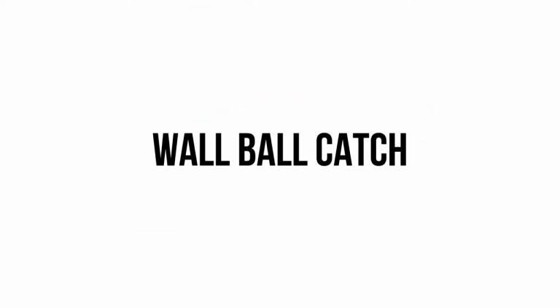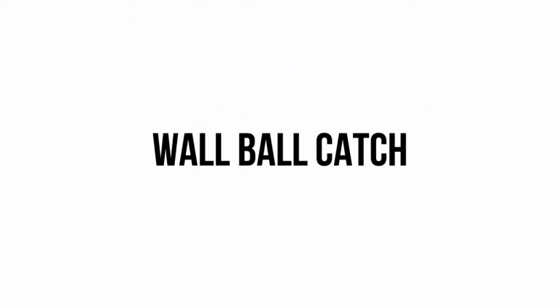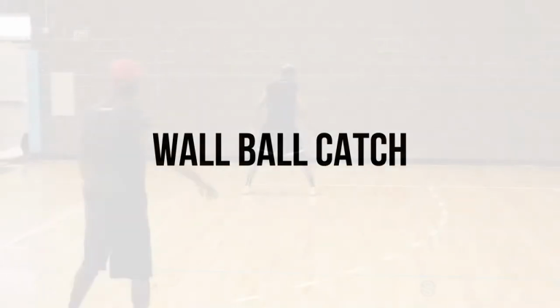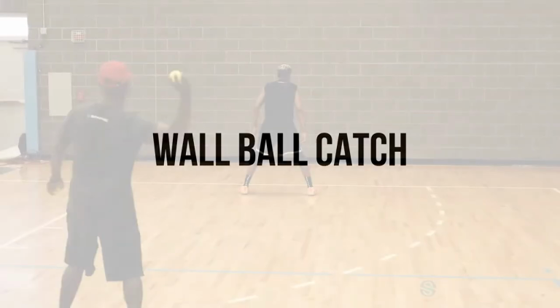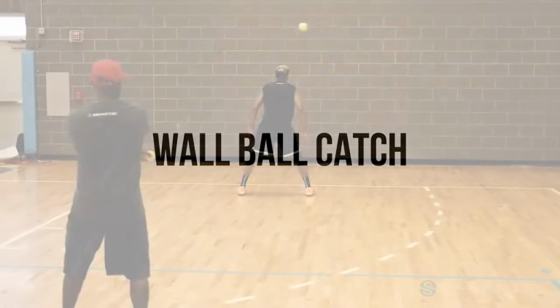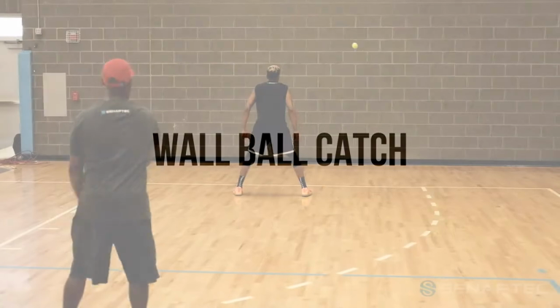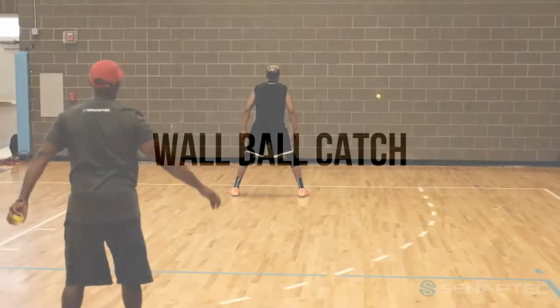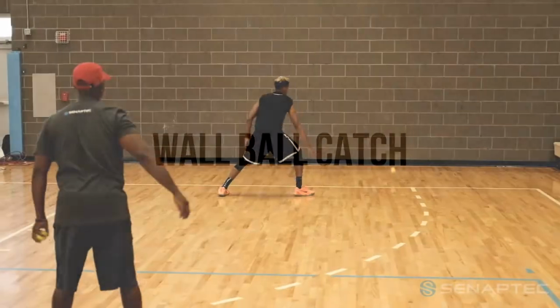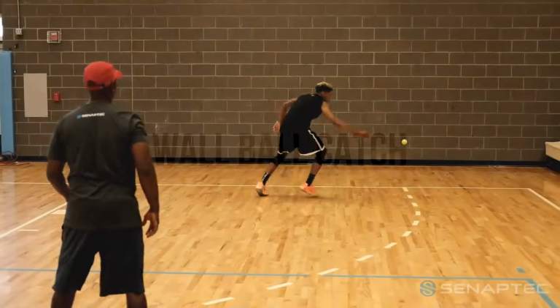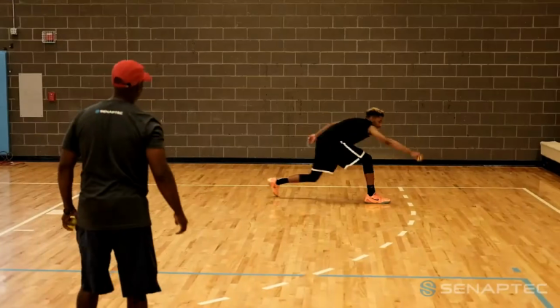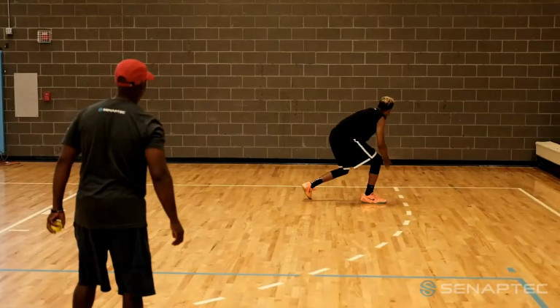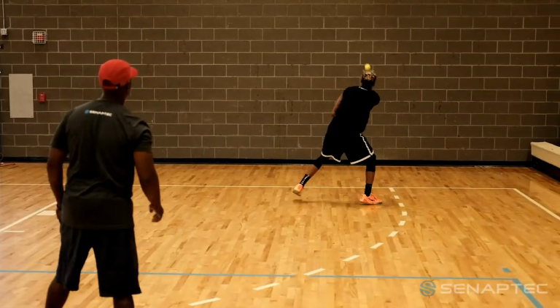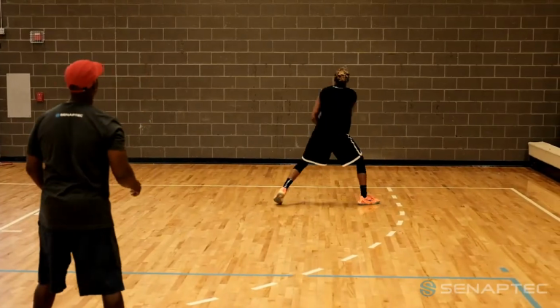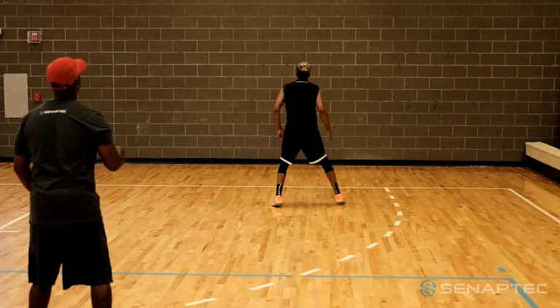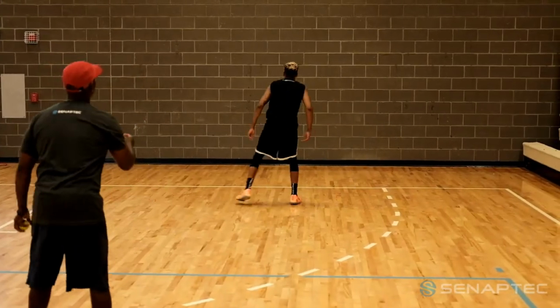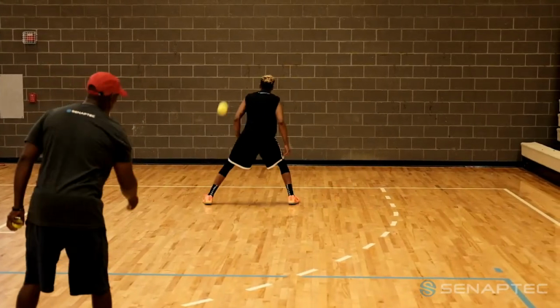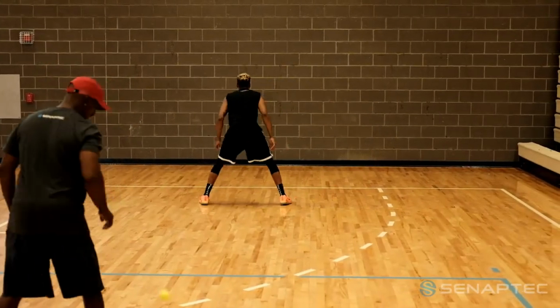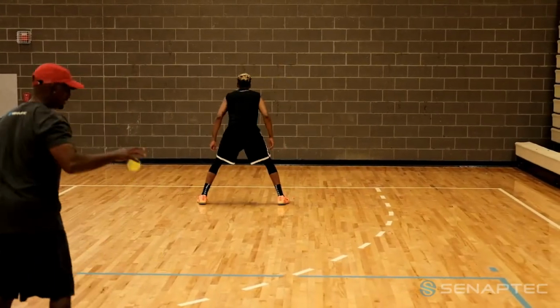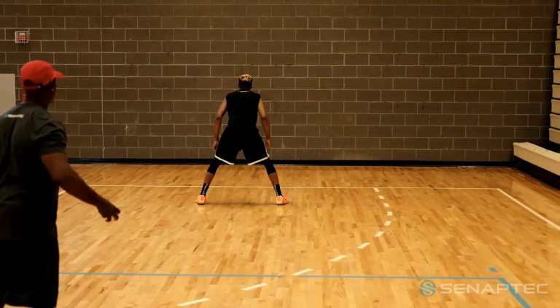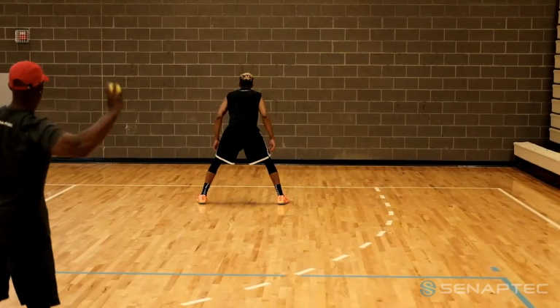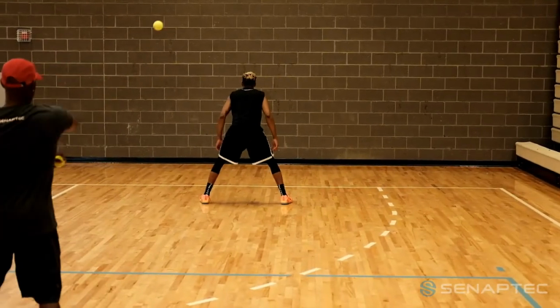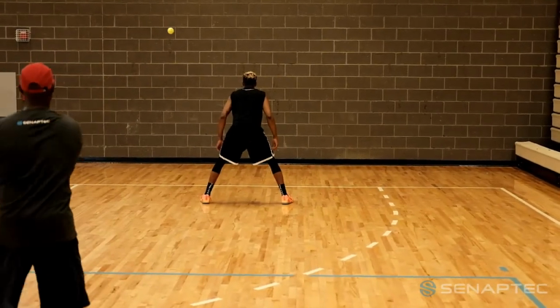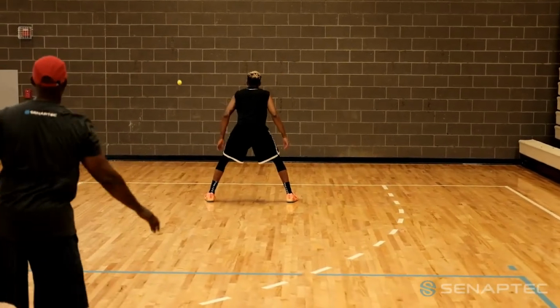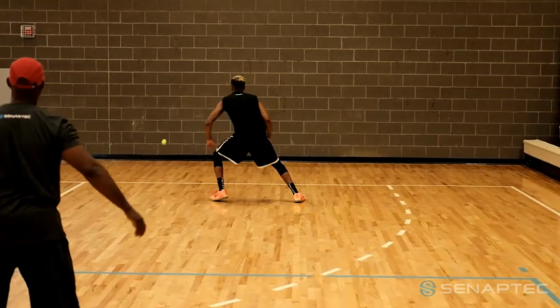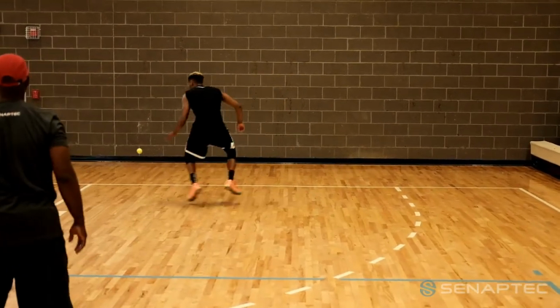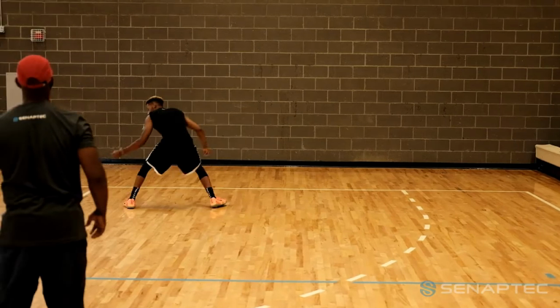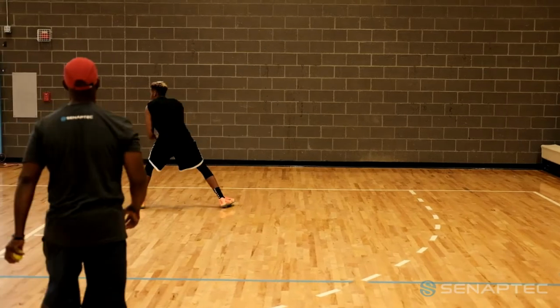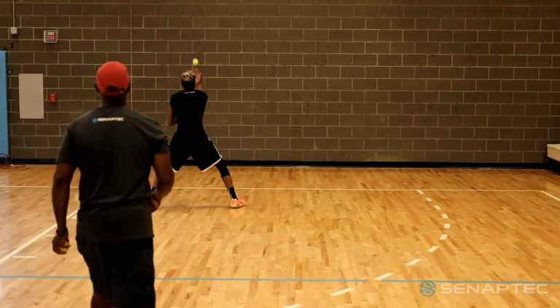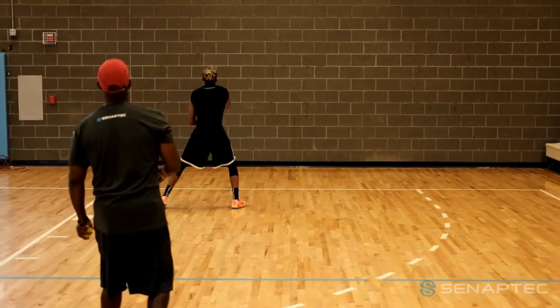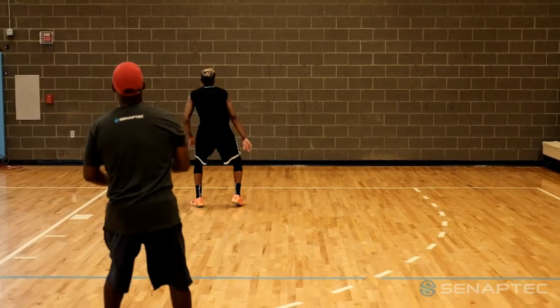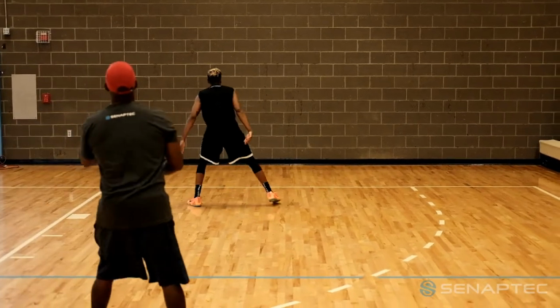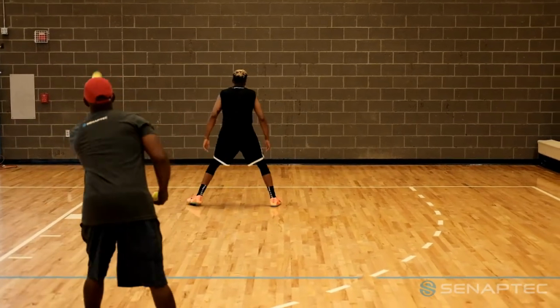Wall ball catch with the Synaptek strobe. Athletes in dynamic sports must locate, track and react to the ball, teammates or opponents.